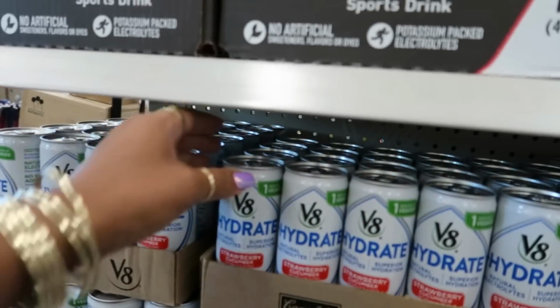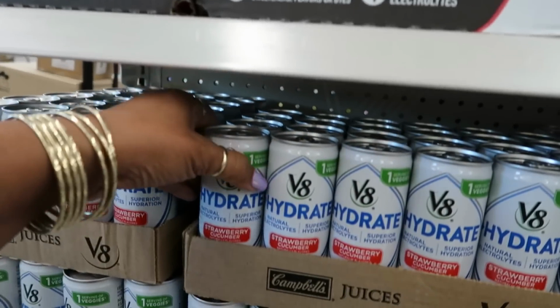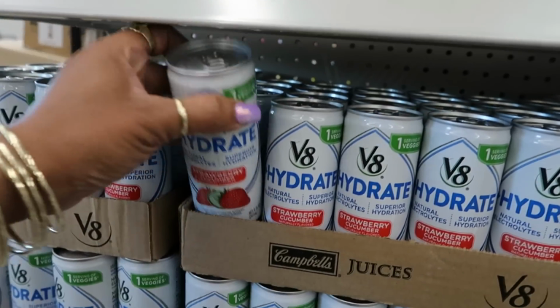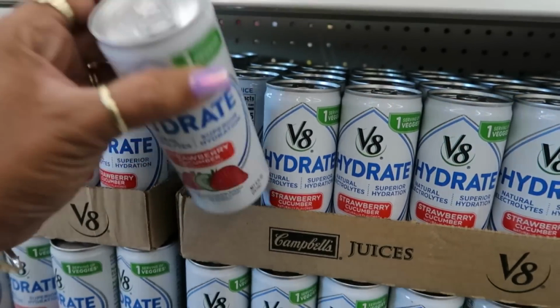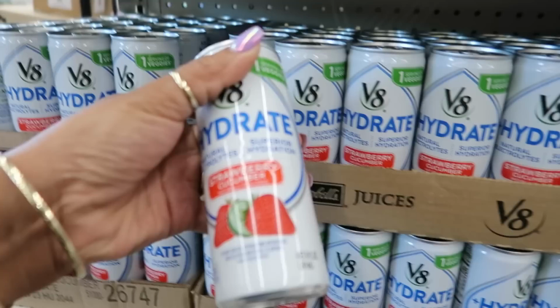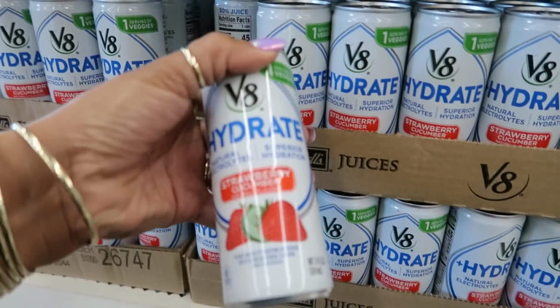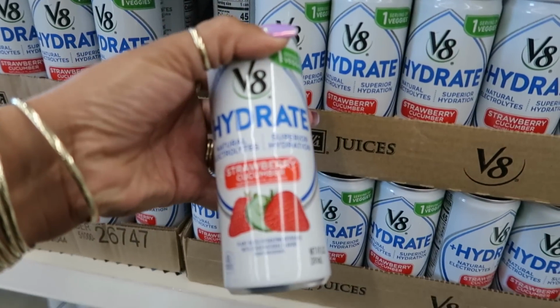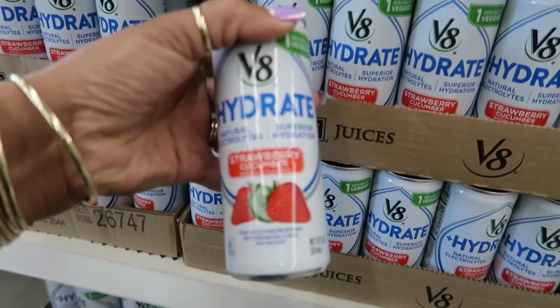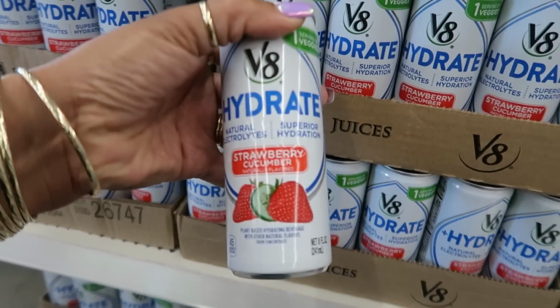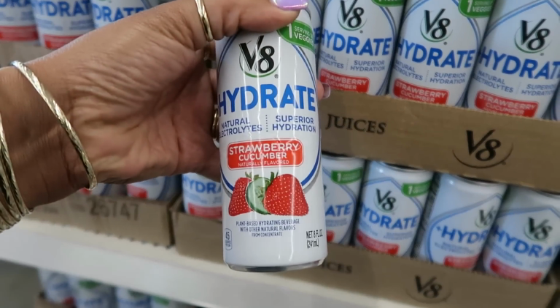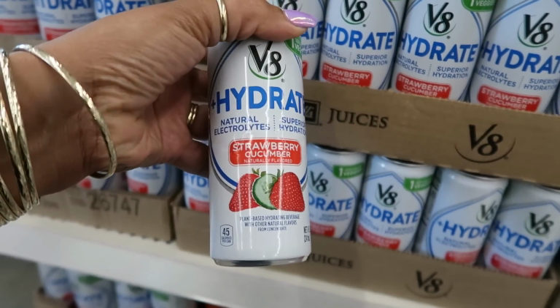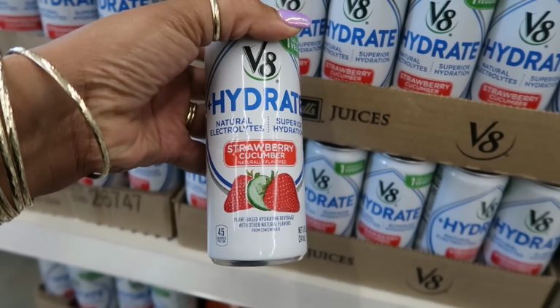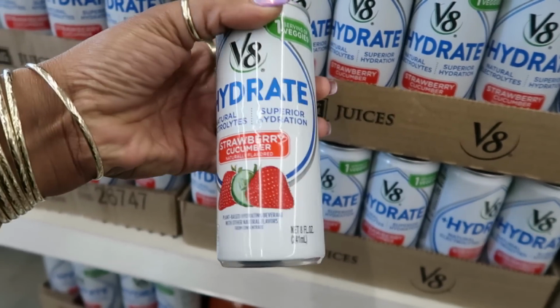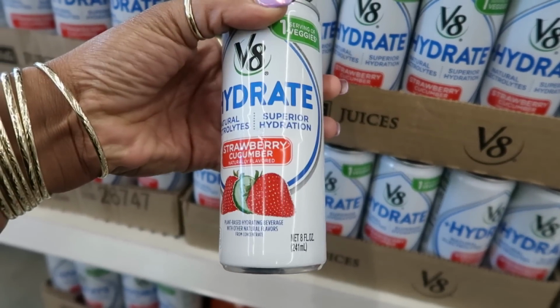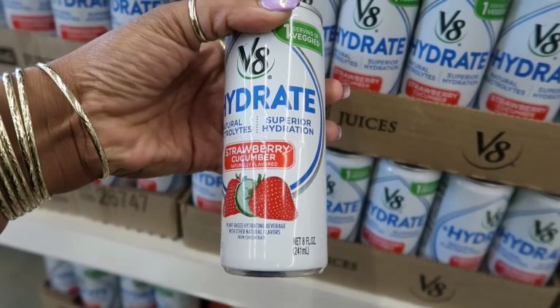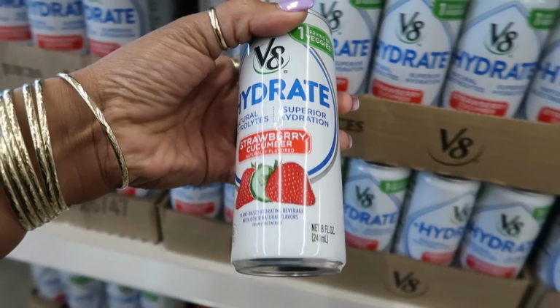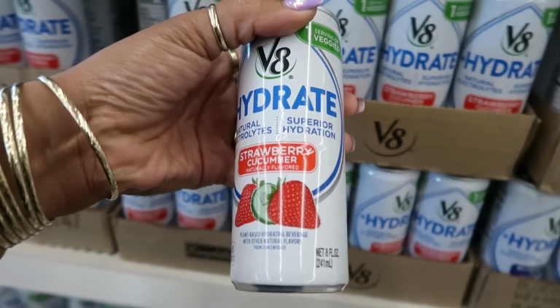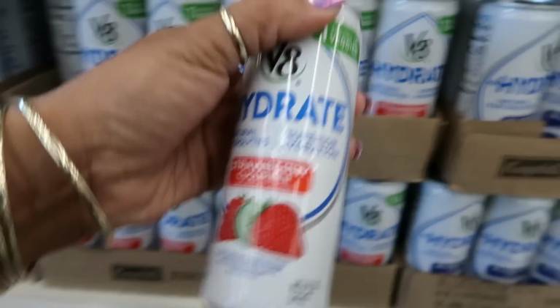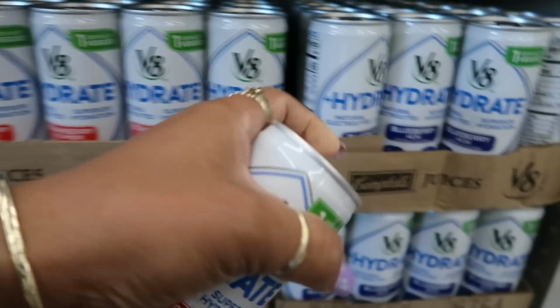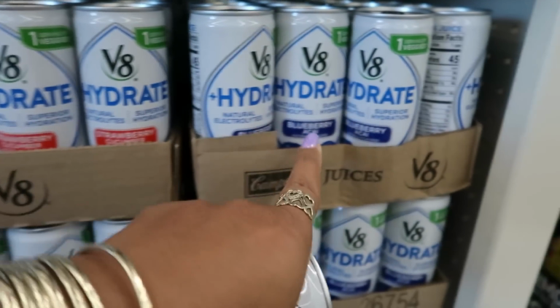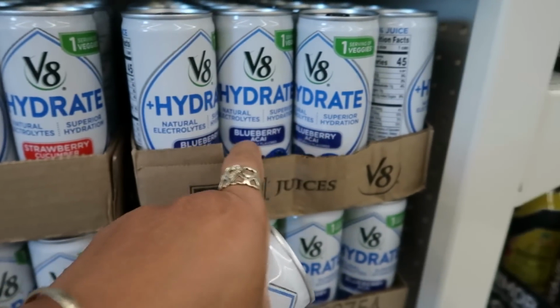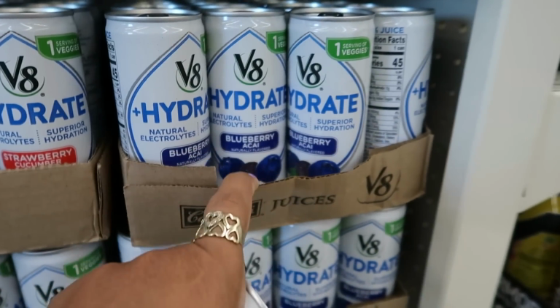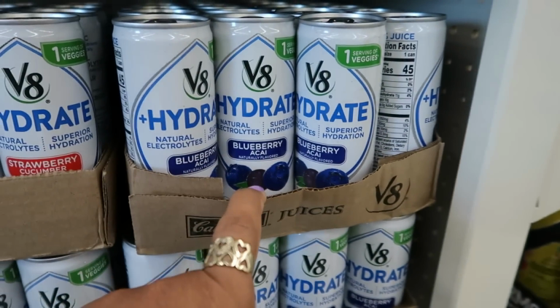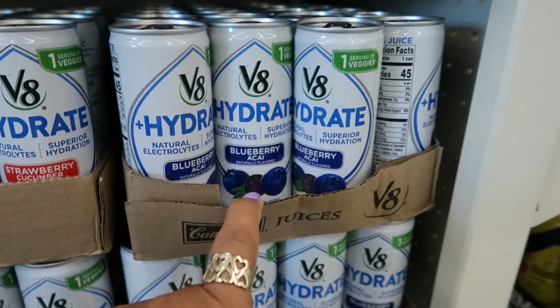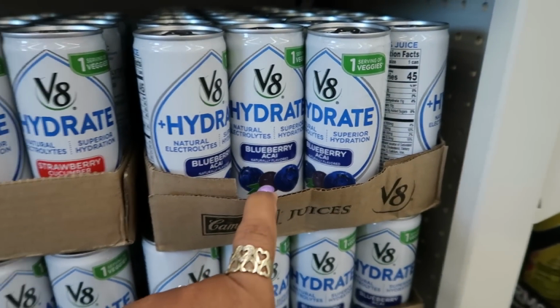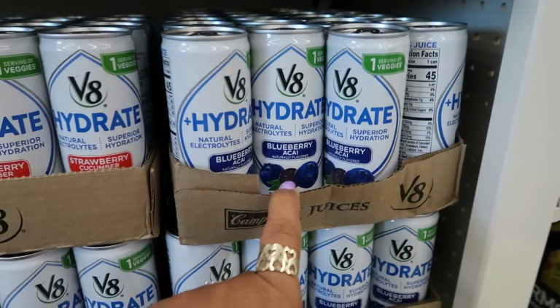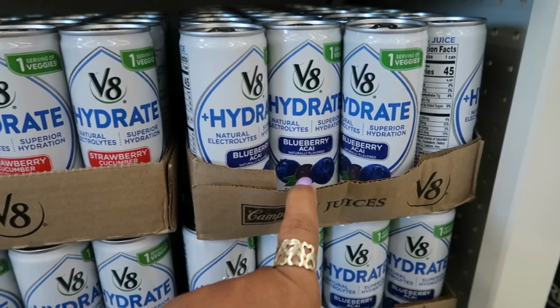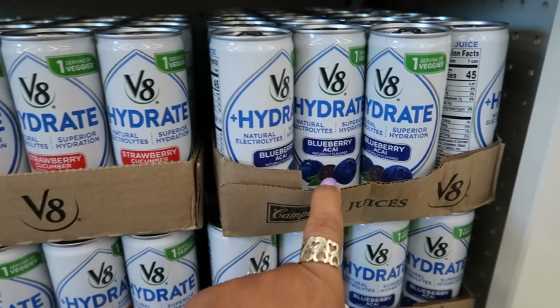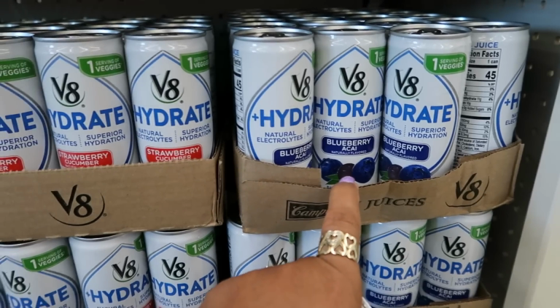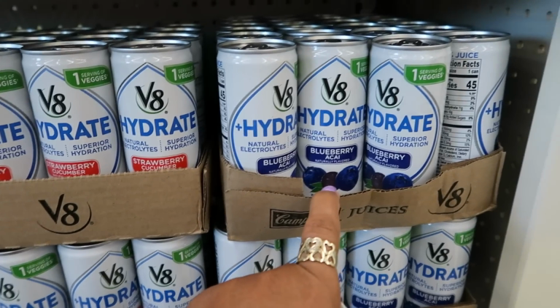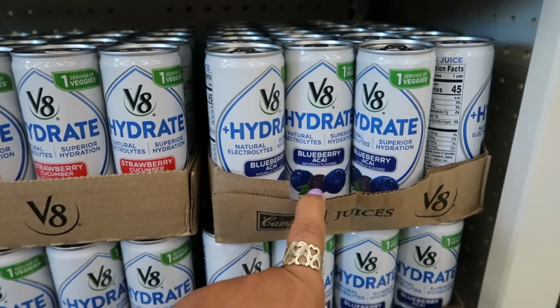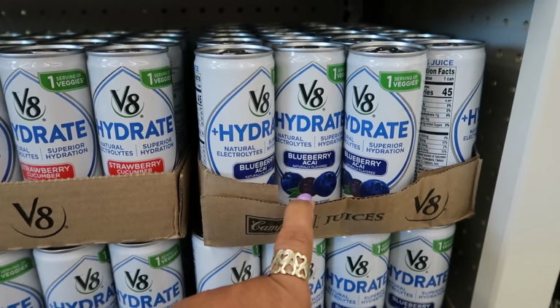V8 Hydrate right here — strawberry cucumber with superior hydration, and they have the blueberry acai. Those are the only two I see.